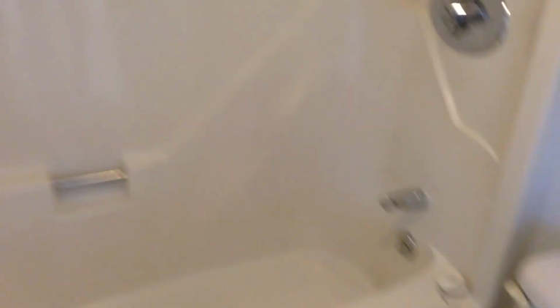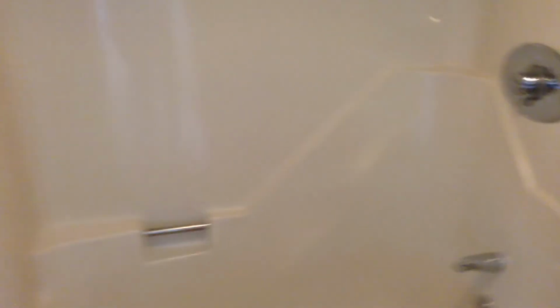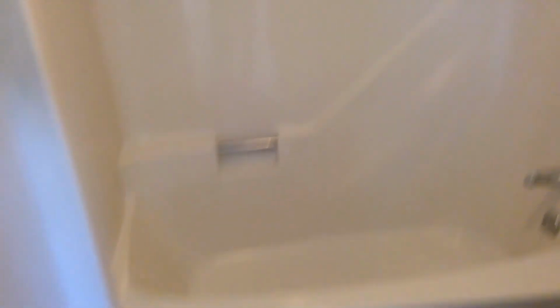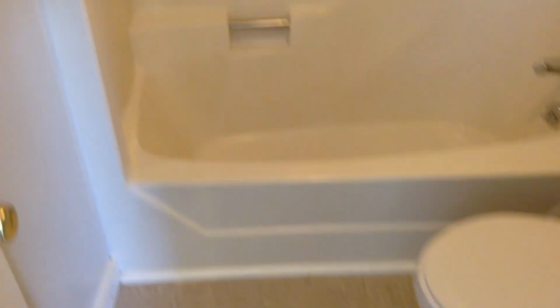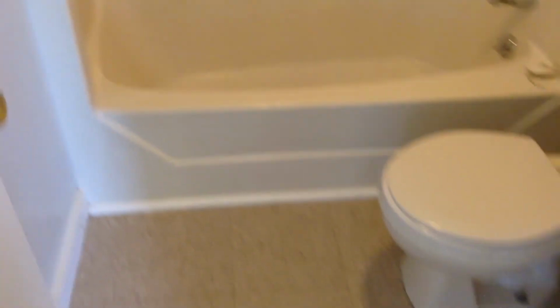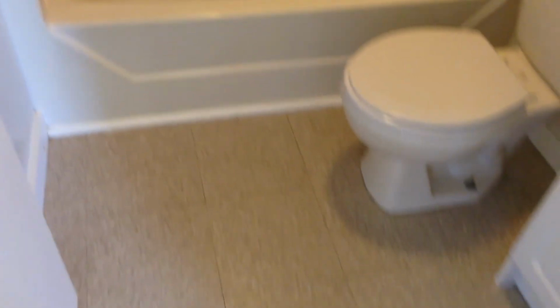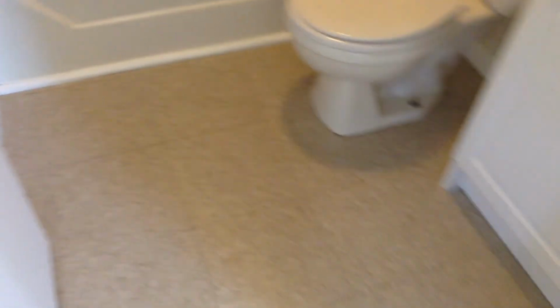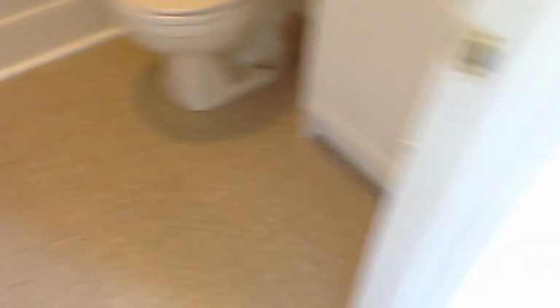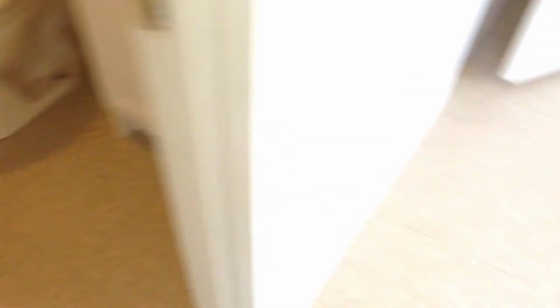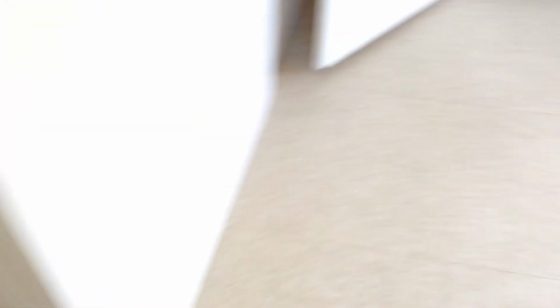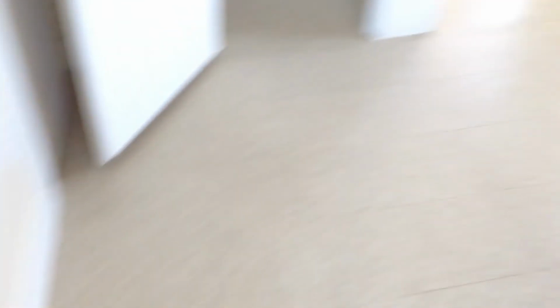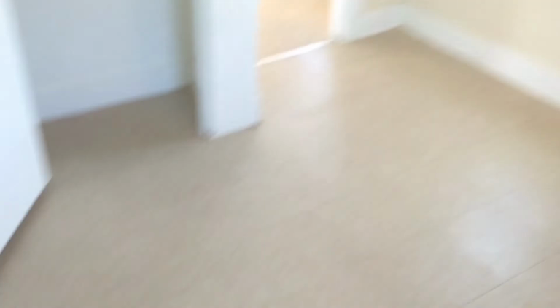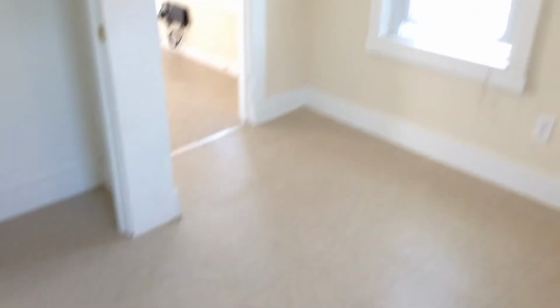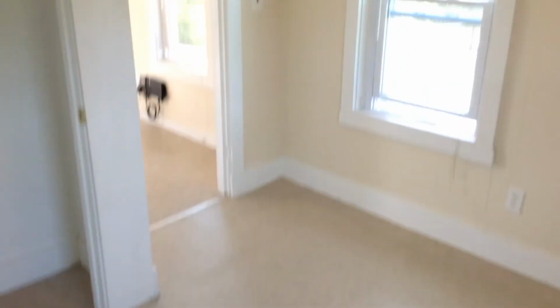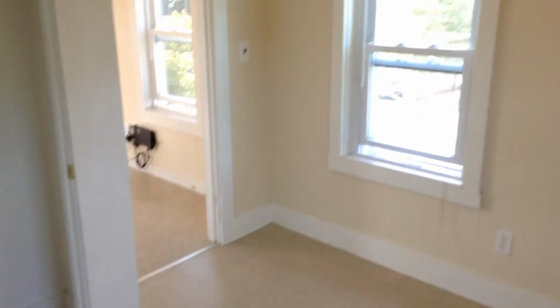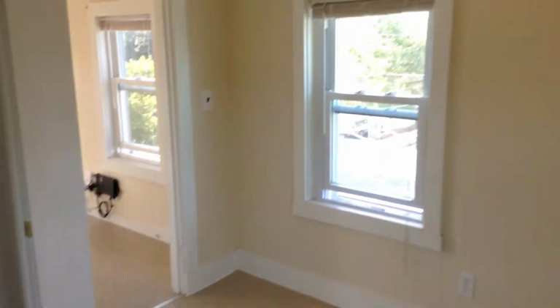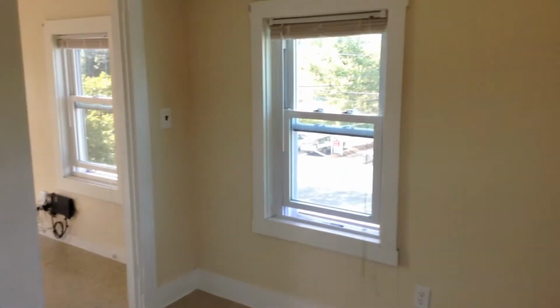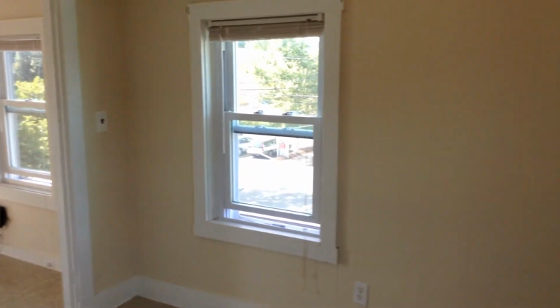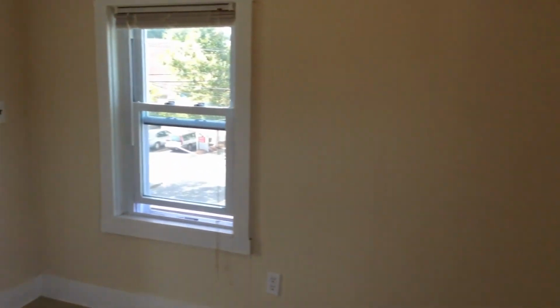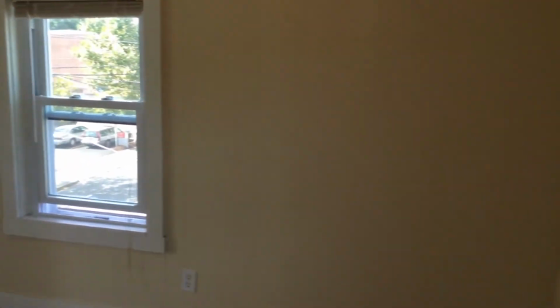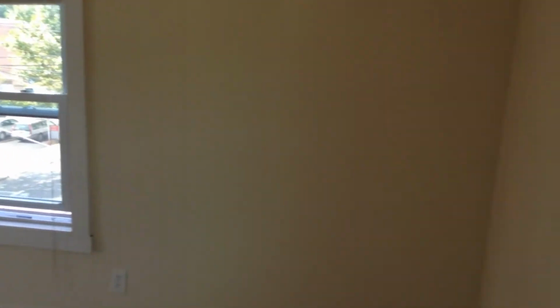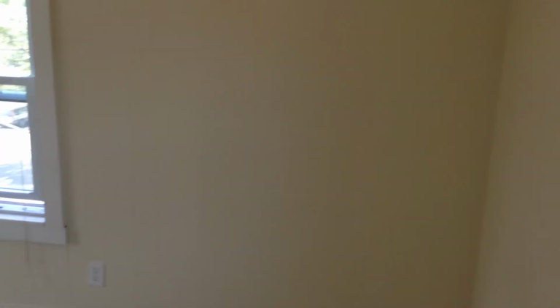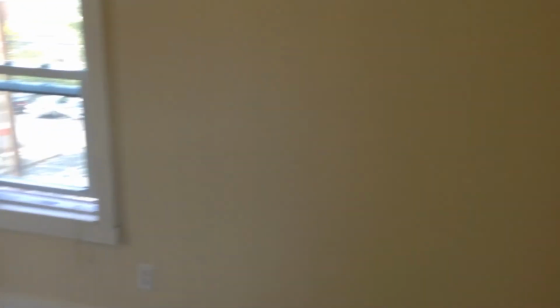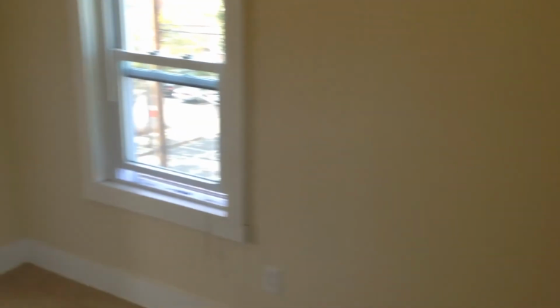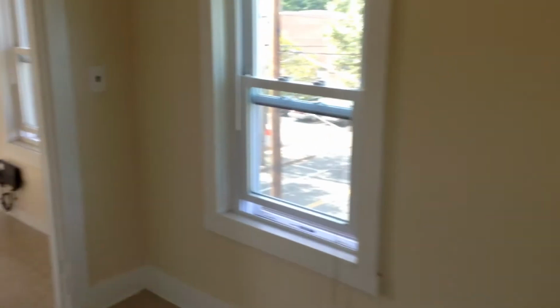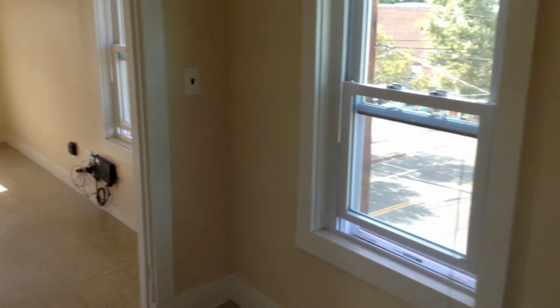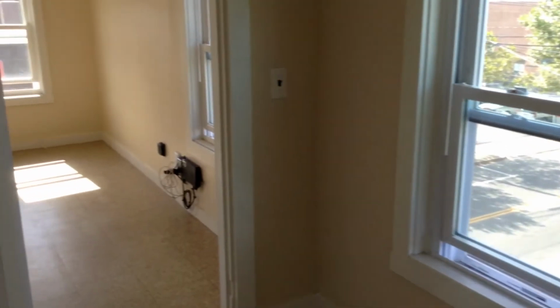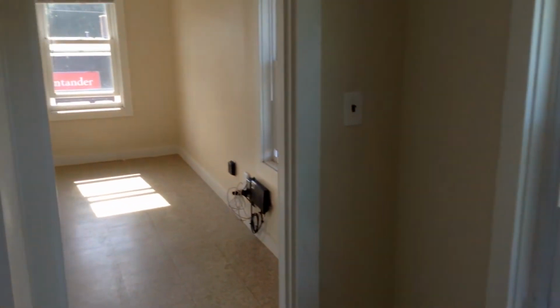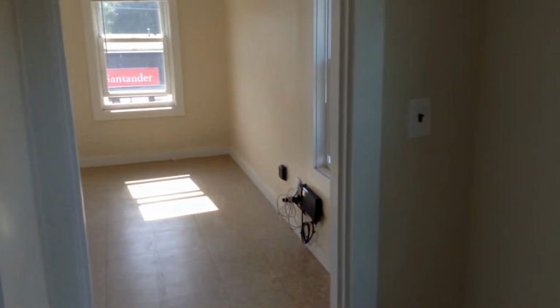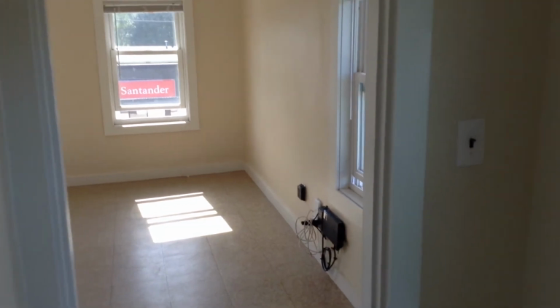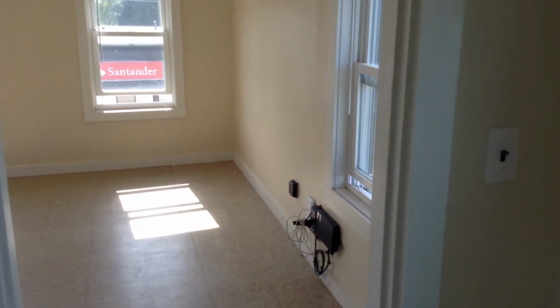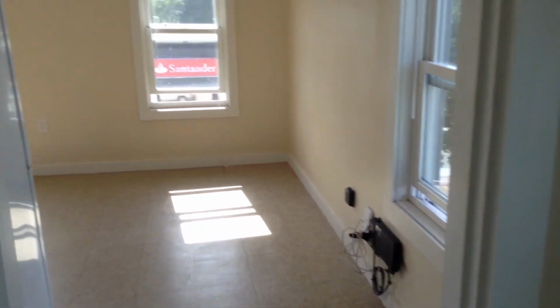As a tenant of Nexus Property Management, you'll be able to enjoy the benefit of paying your rent online, filing your maintenance requests, and contacting live support staff 24/7.